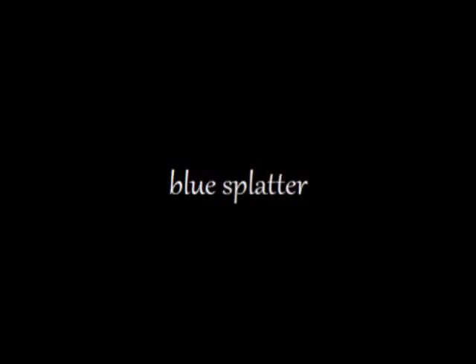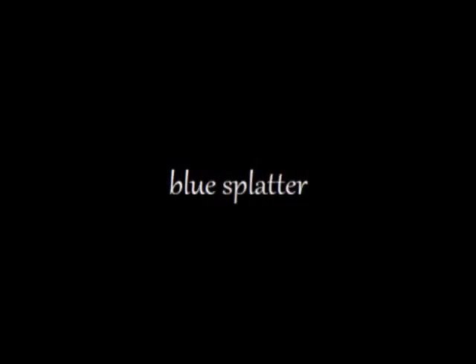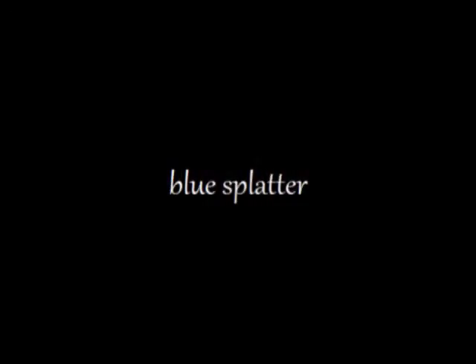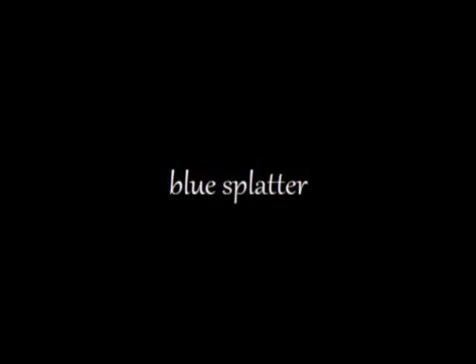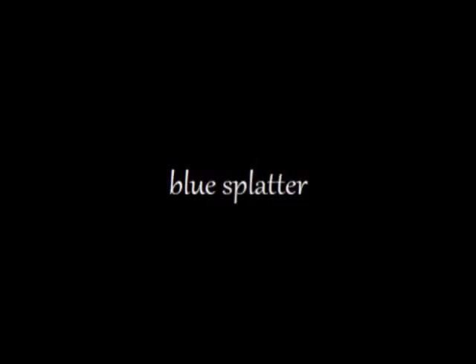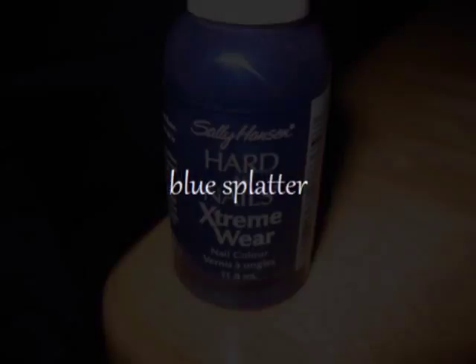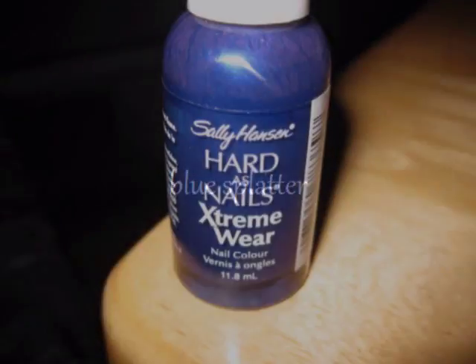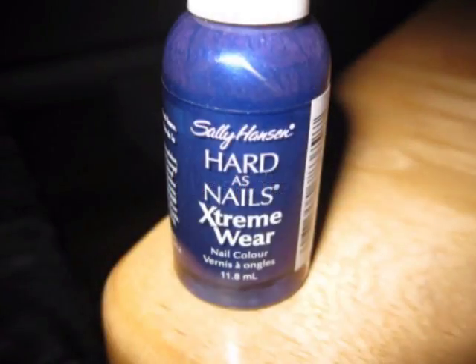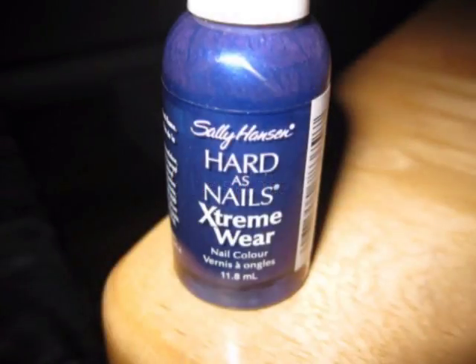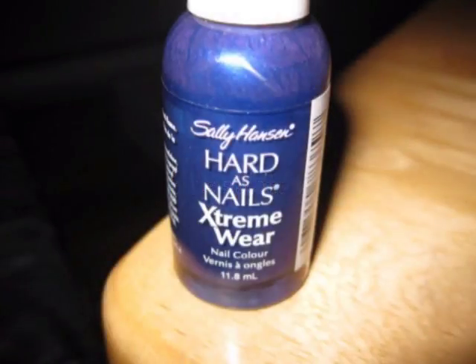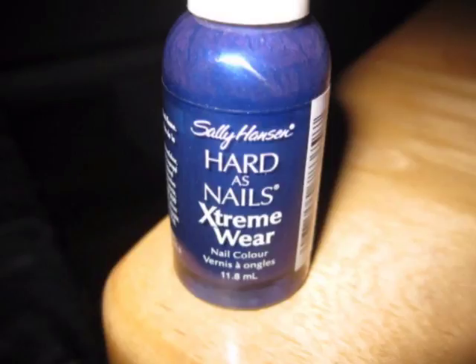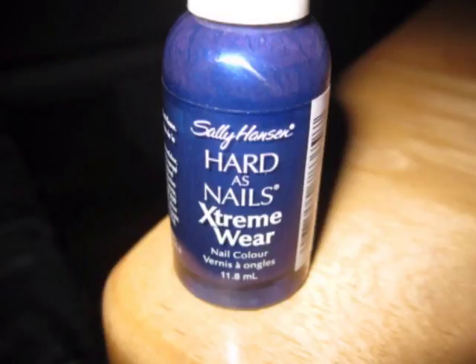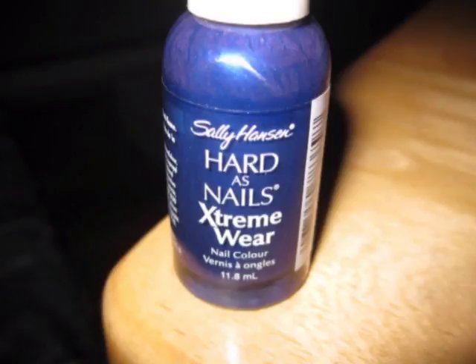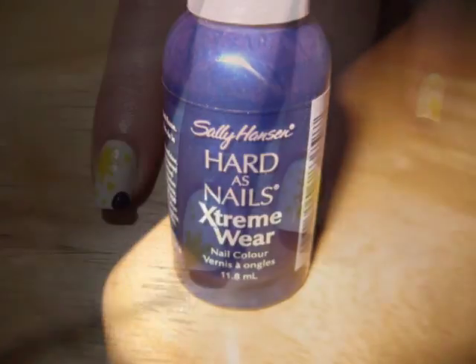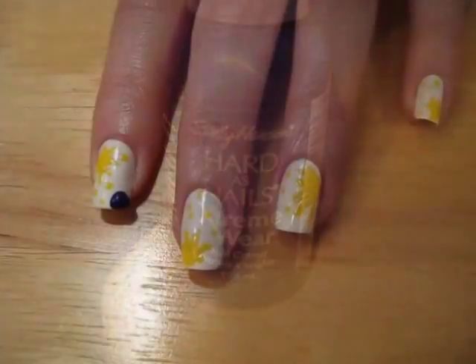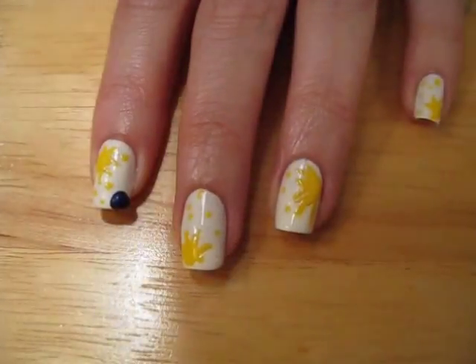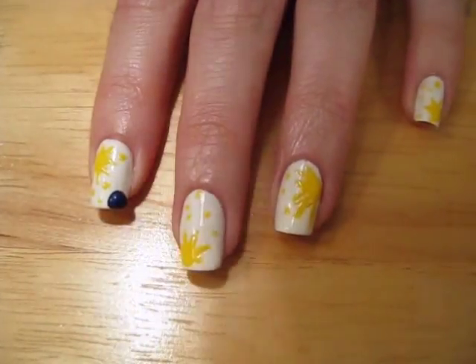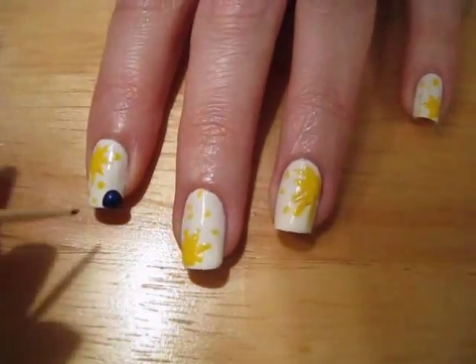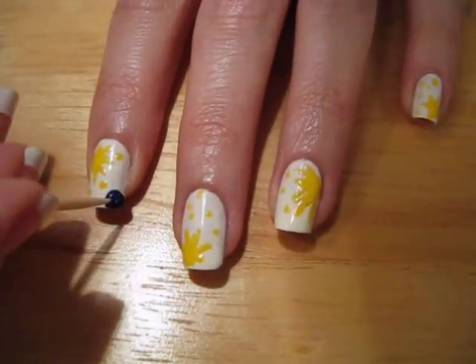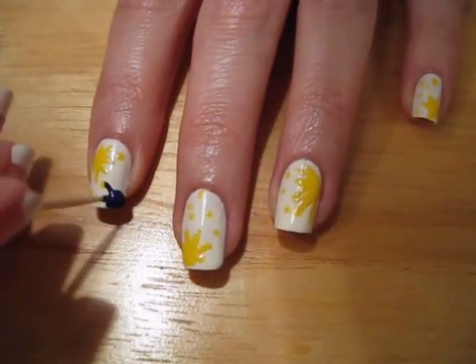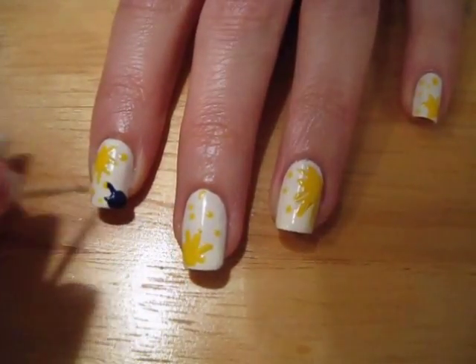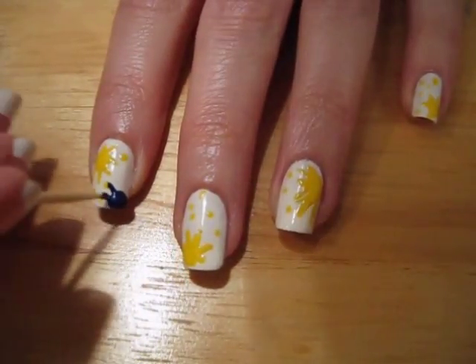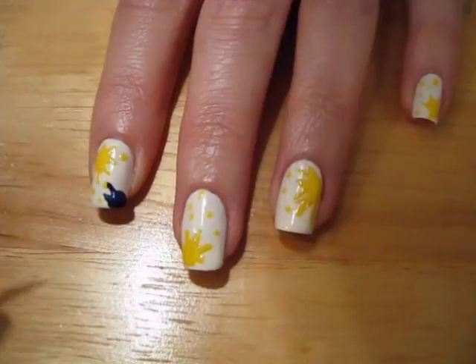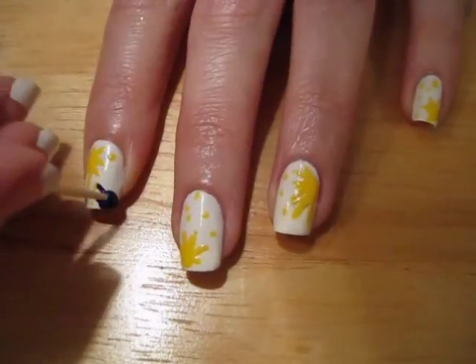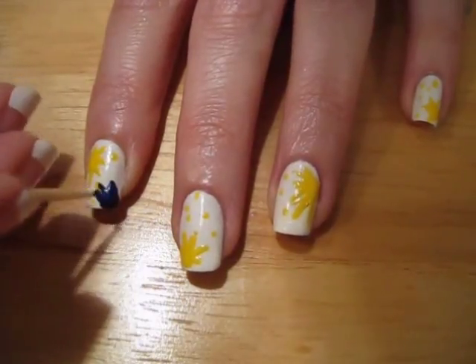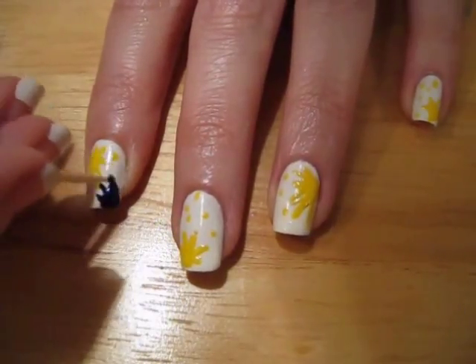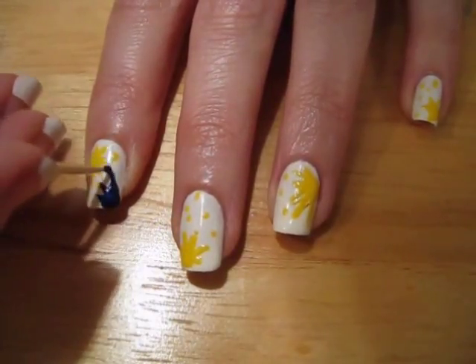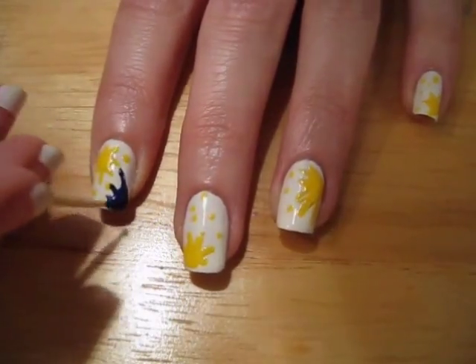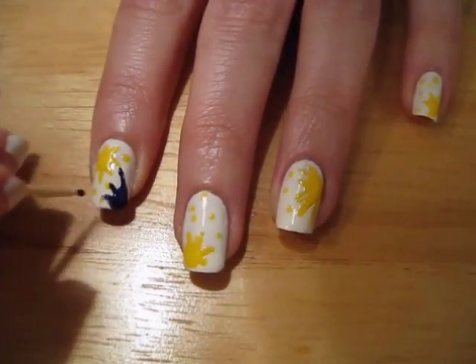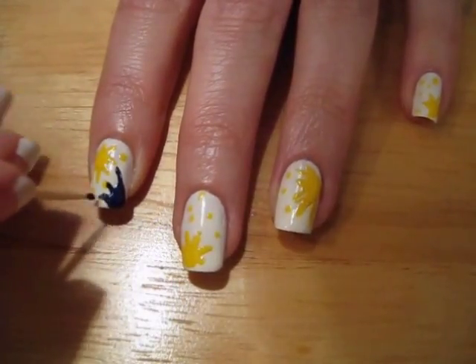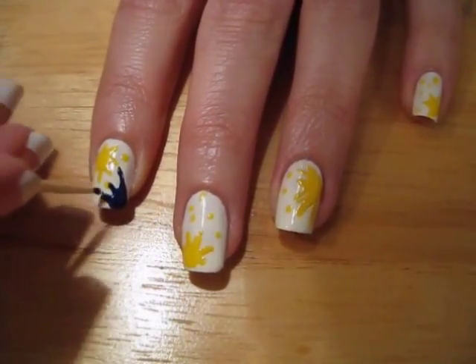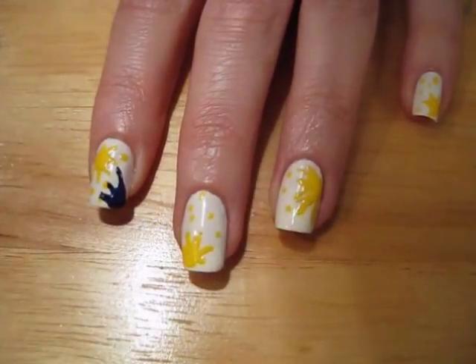You'll also want to add spots randomly over your nail. Next, it's time to add some blue to our nails. You'll want to follow the same steps as before — place a blob of blue in one of the three remaining corners. You can mix up the placement of the colors on different nails.